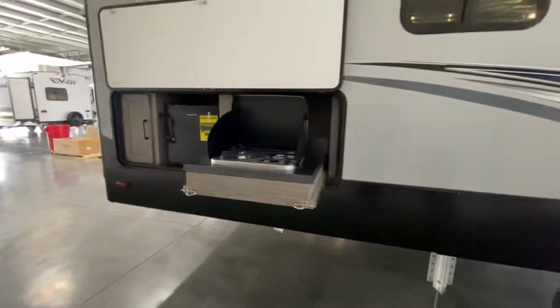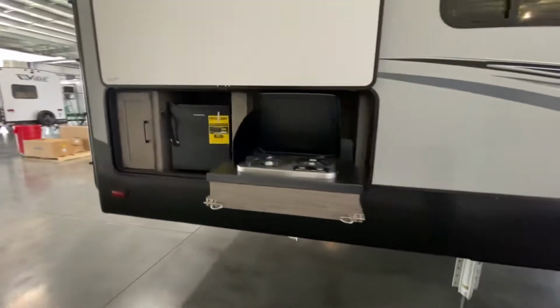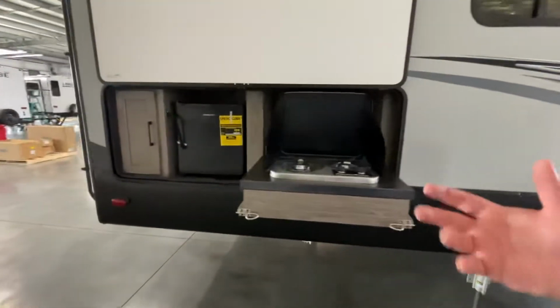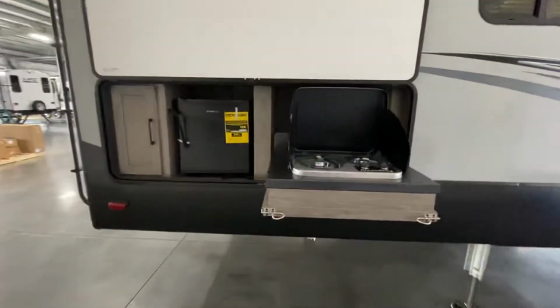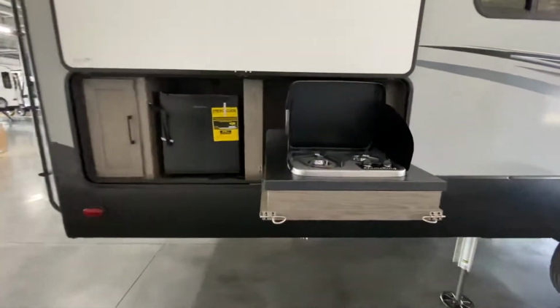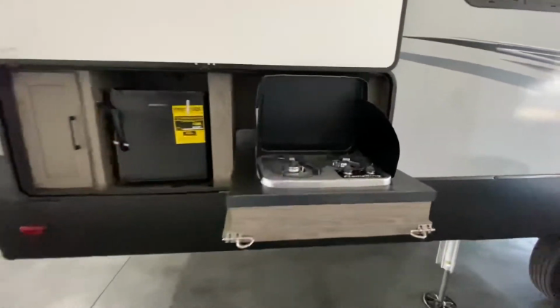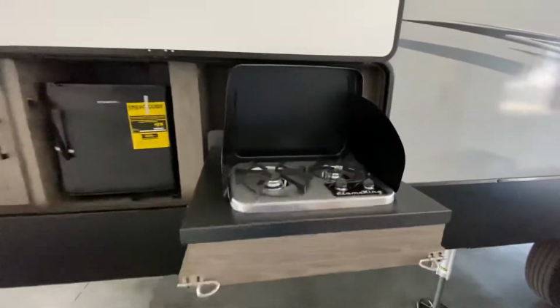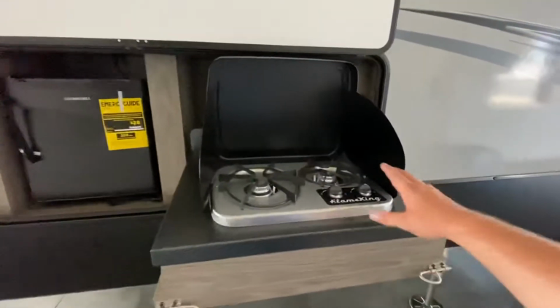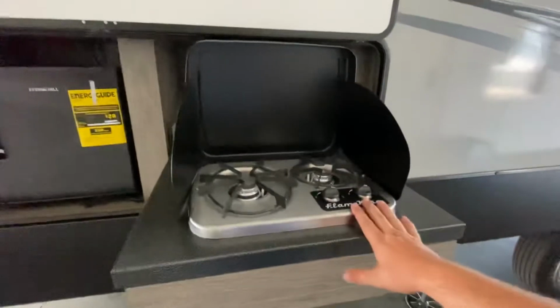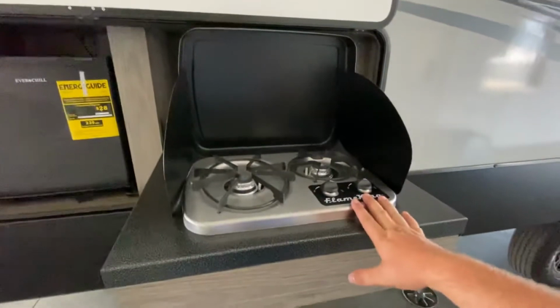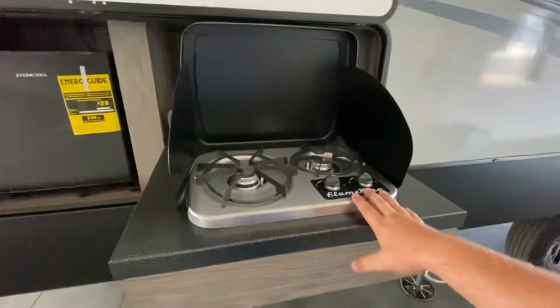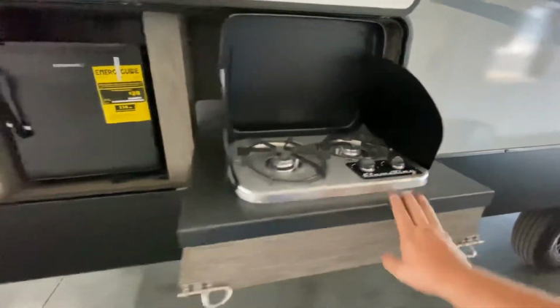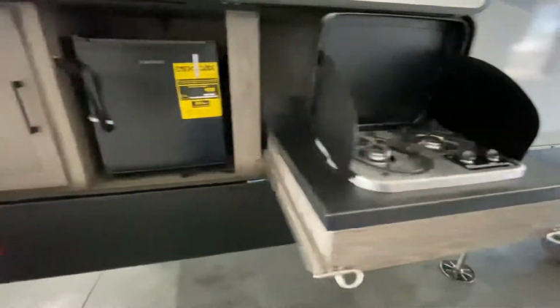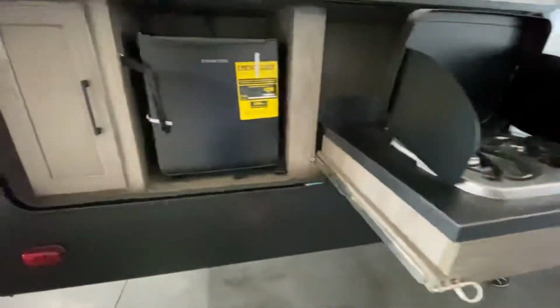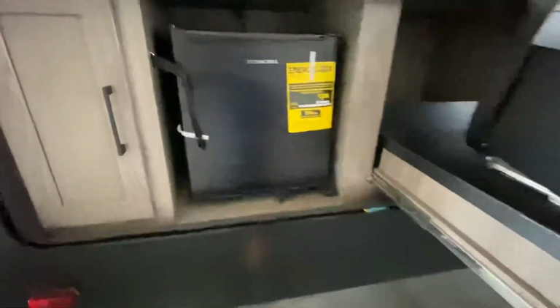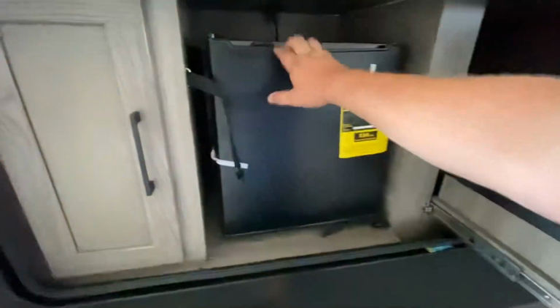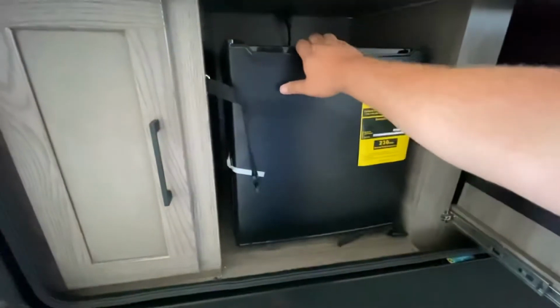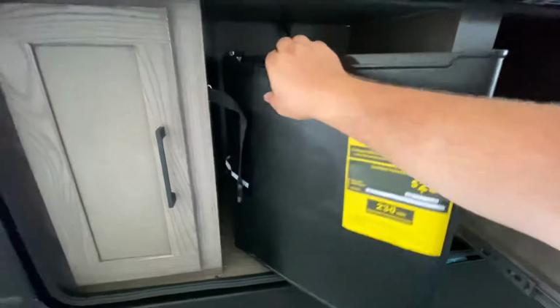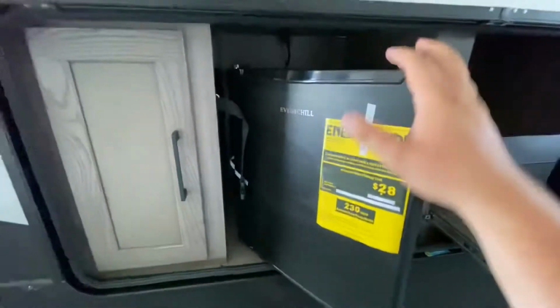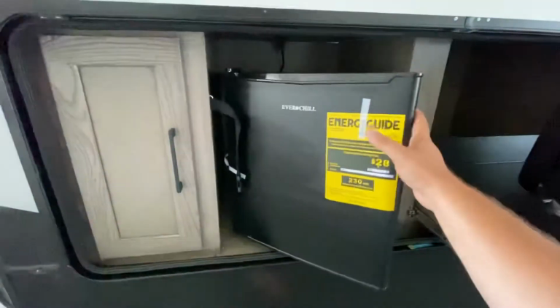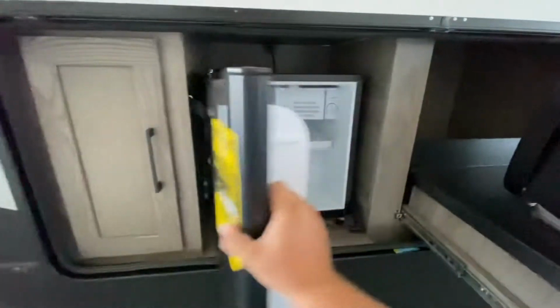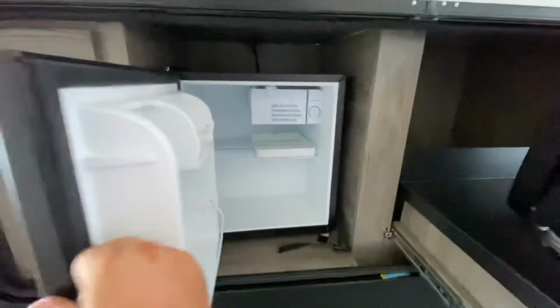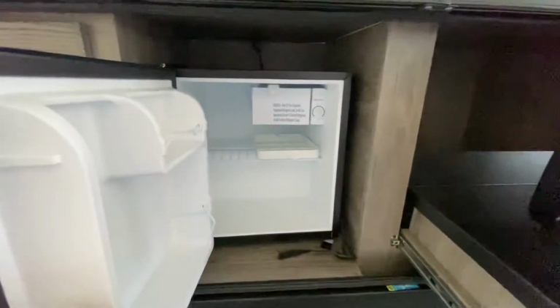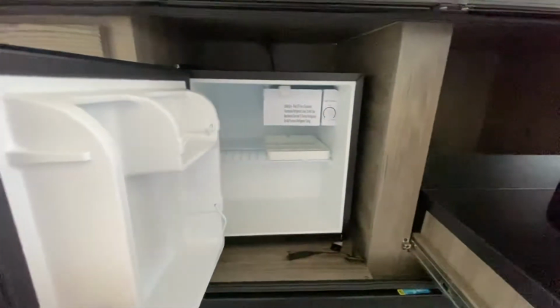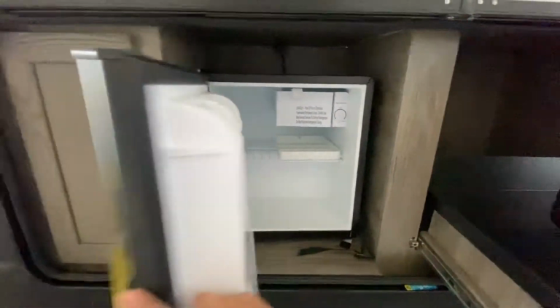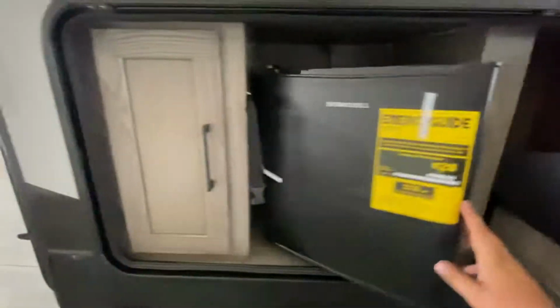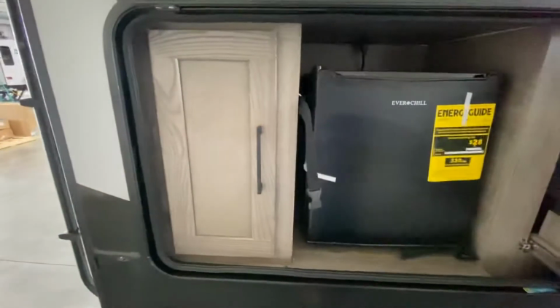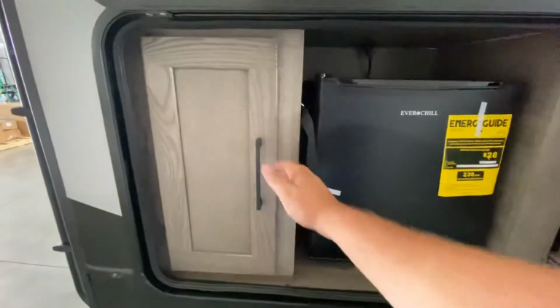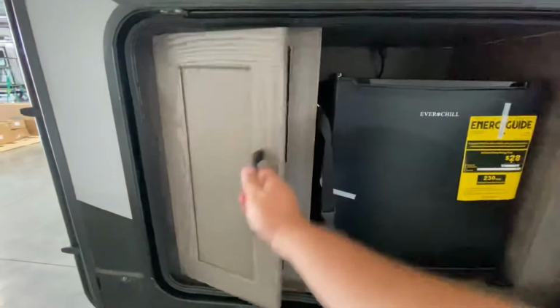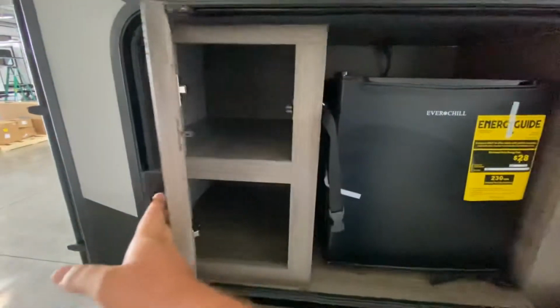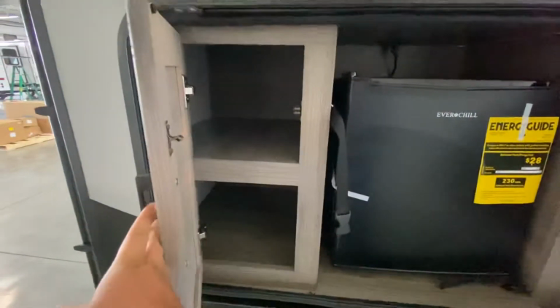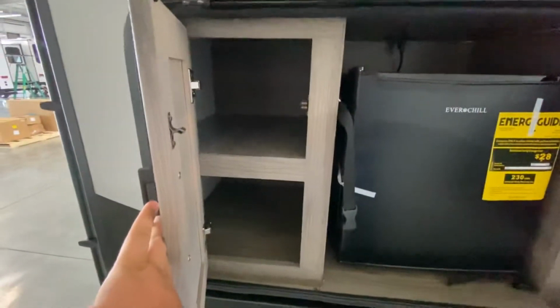You've got an exterior camp kitchen with a two-burner Flame King right there and a nice little mini refrigerator with some additional storage.